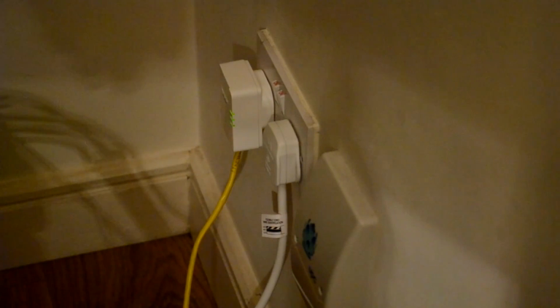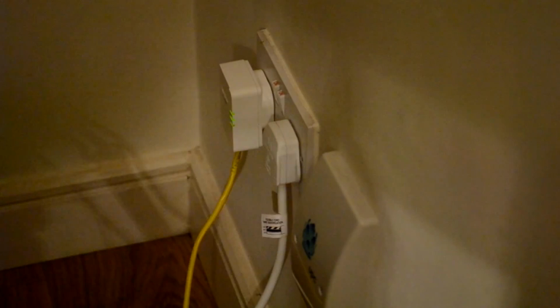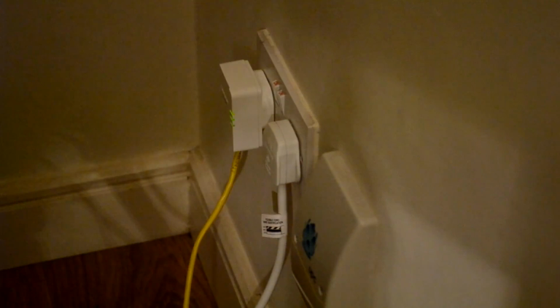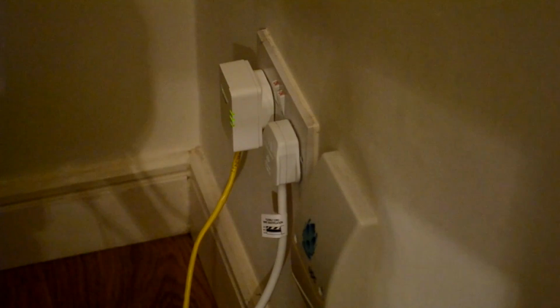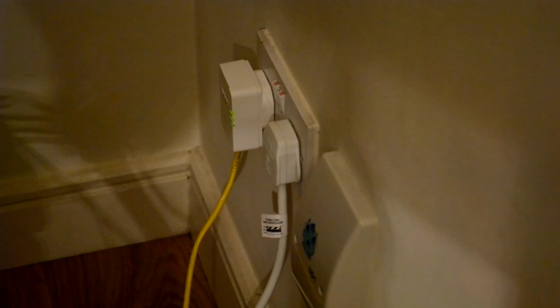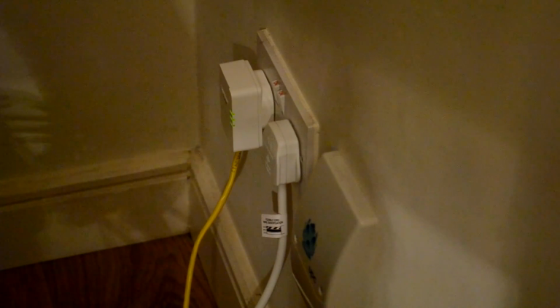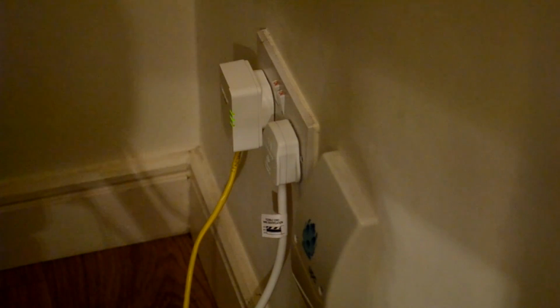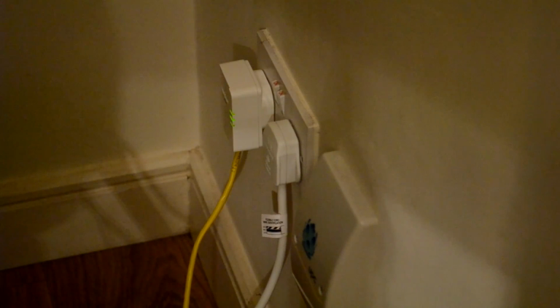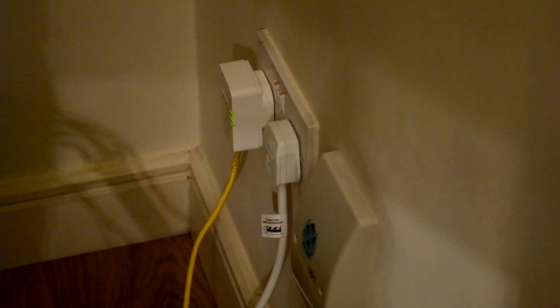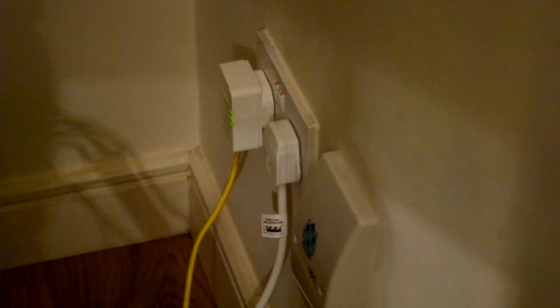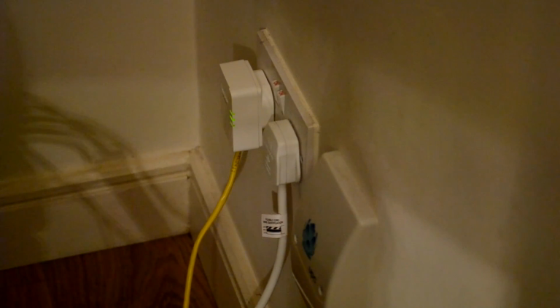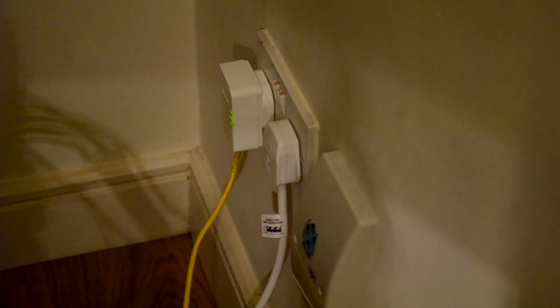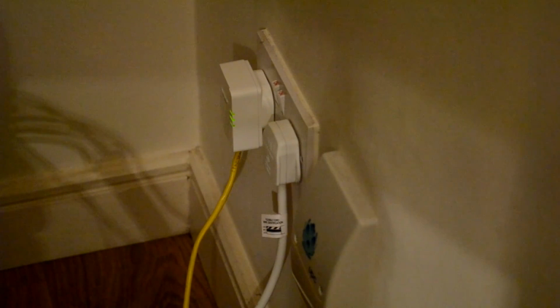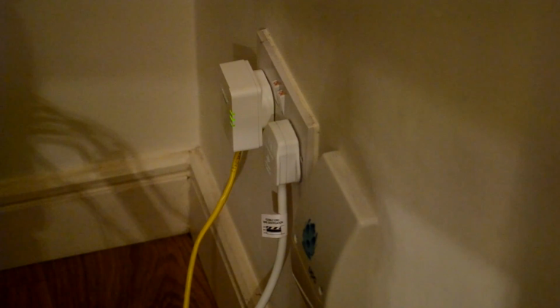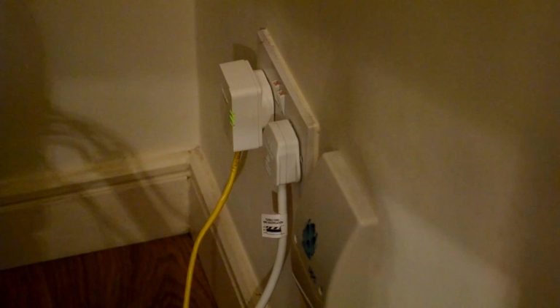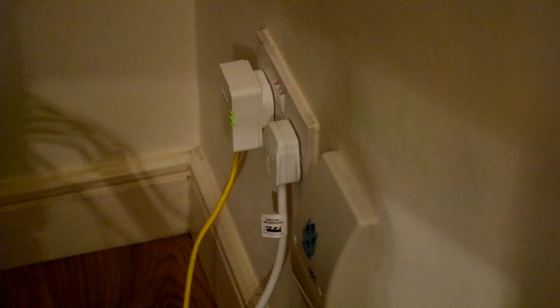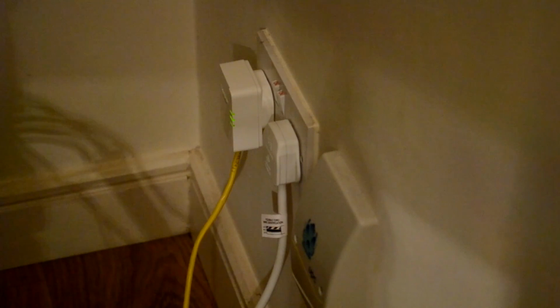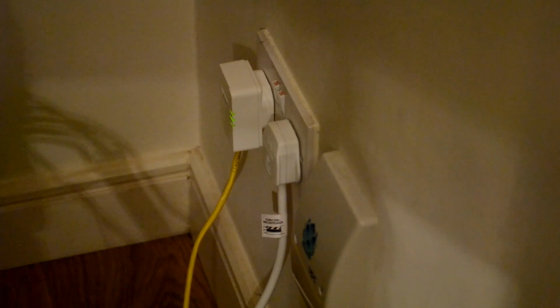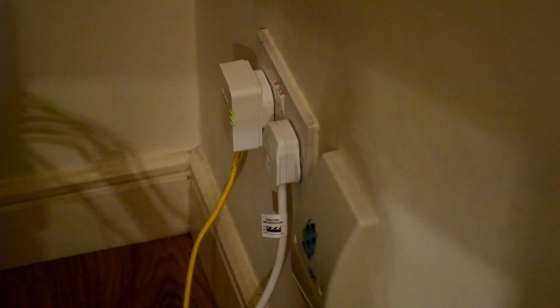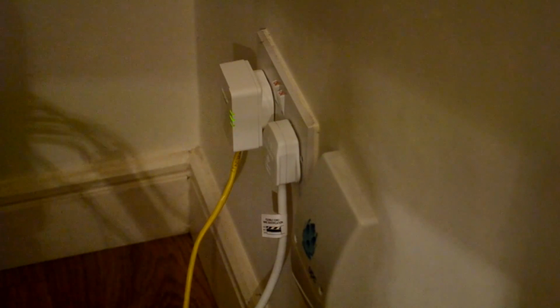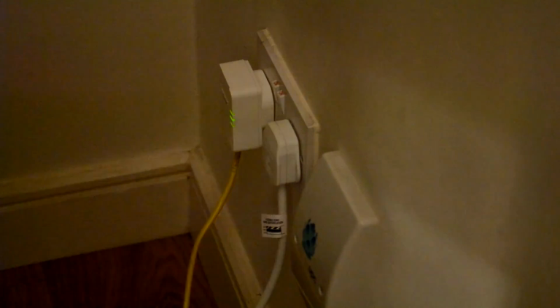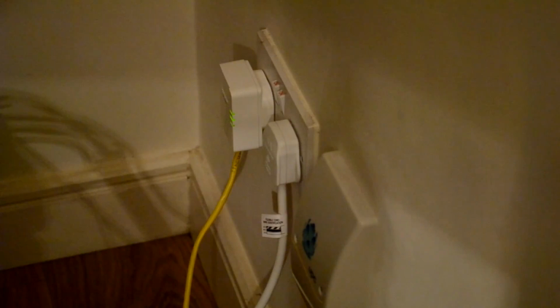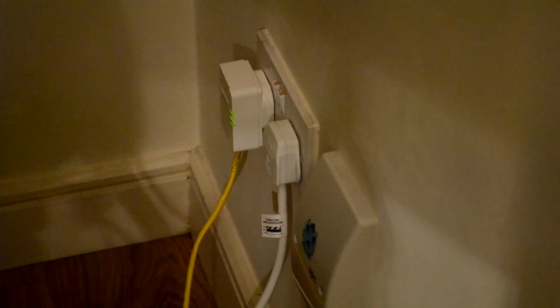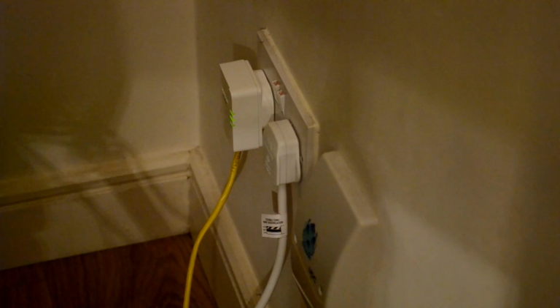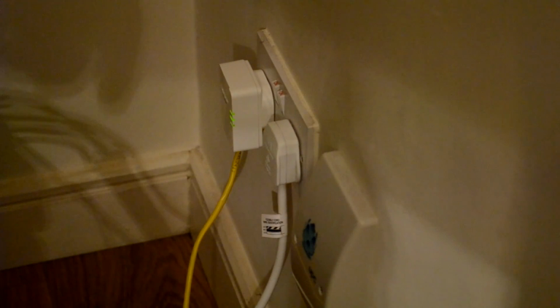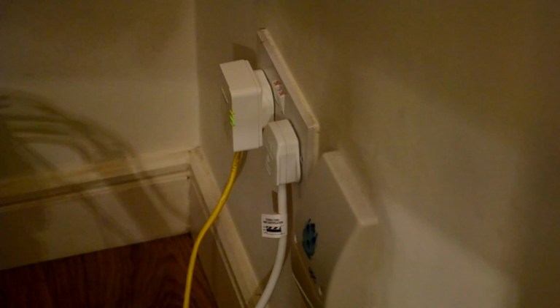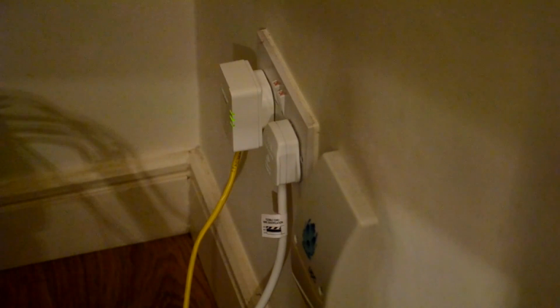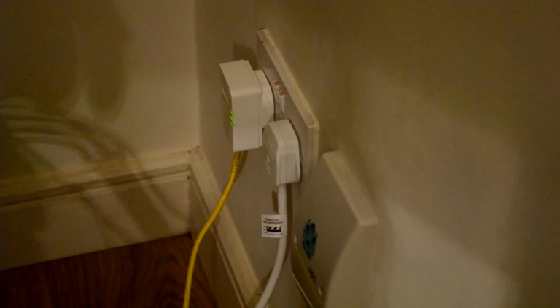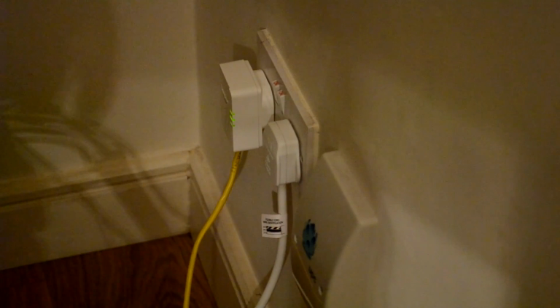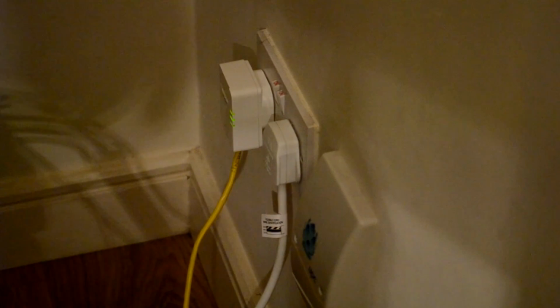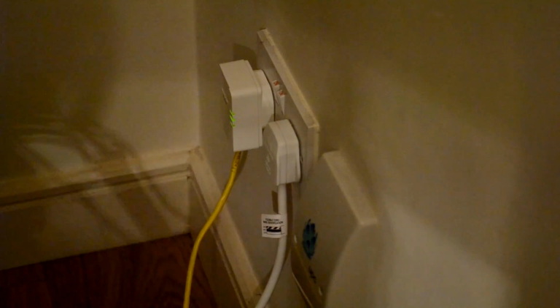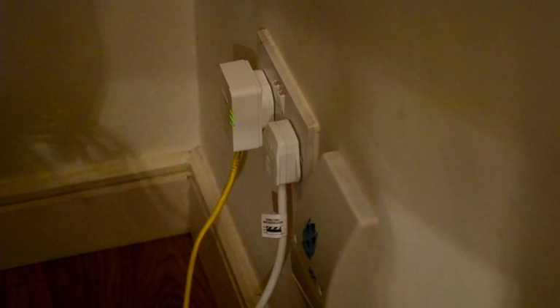Go back to the second adapter and push the sync button on that one as well. You have 120 seconds to do this with all adapters that are connected to your circuit.